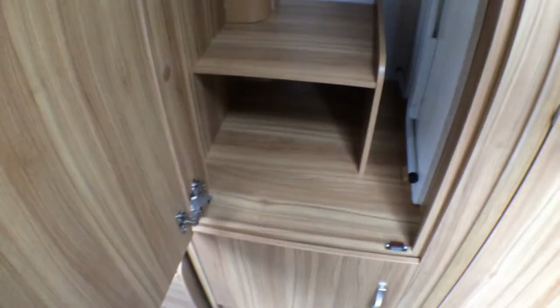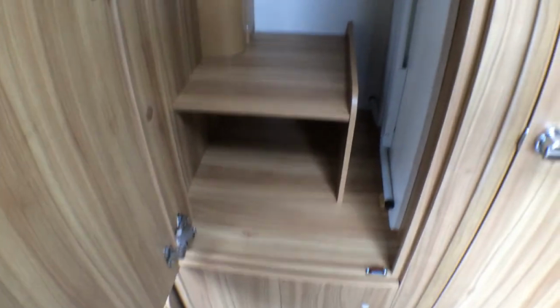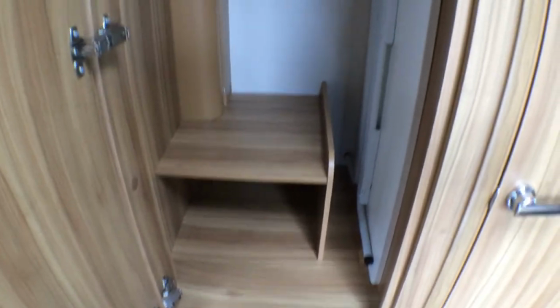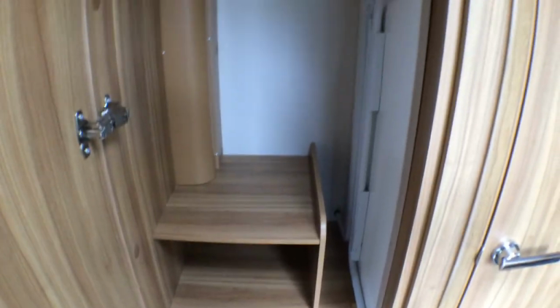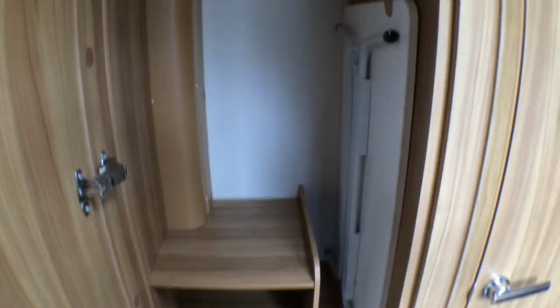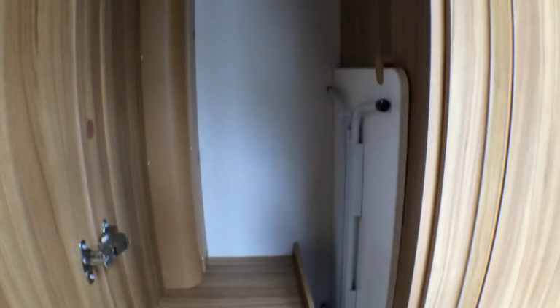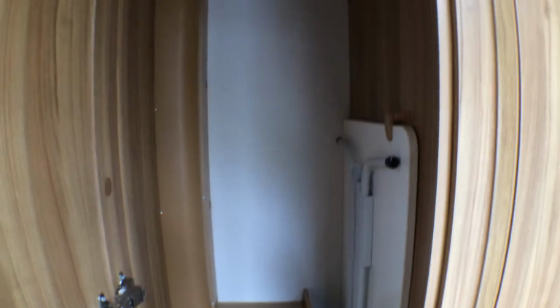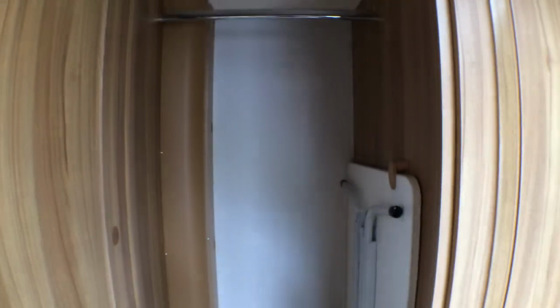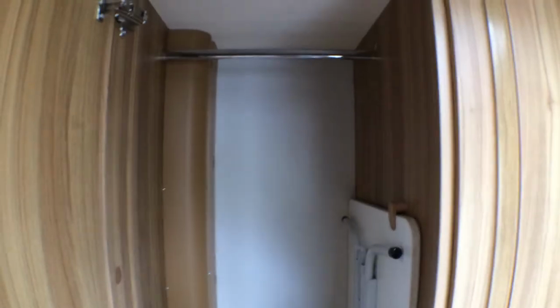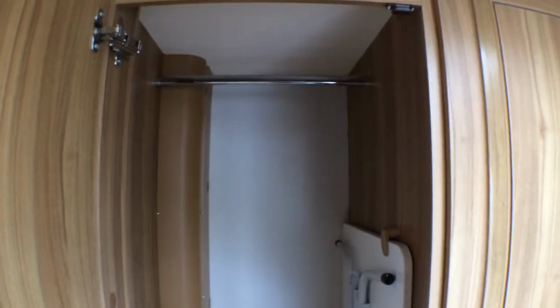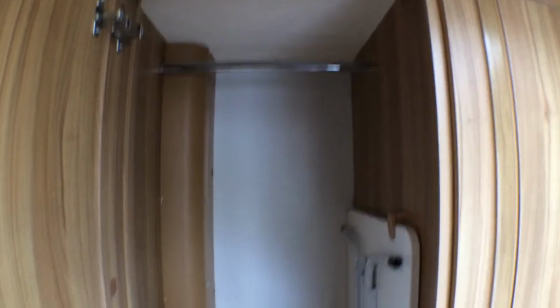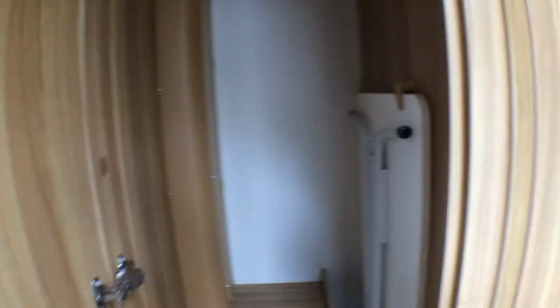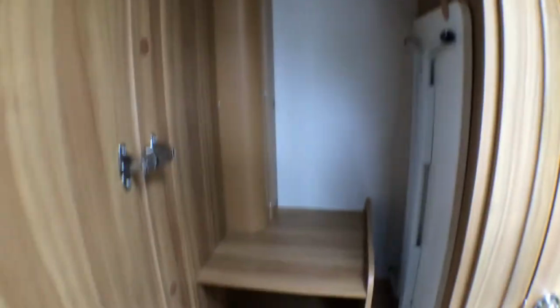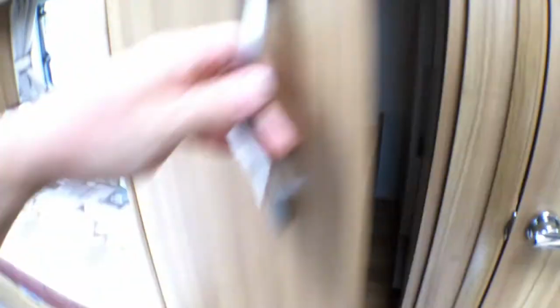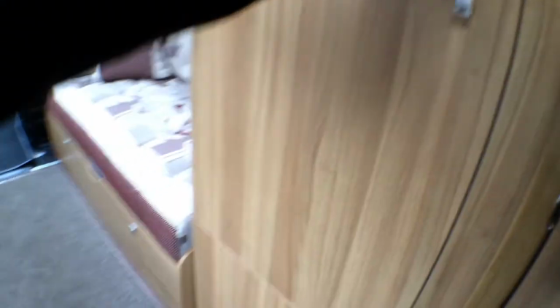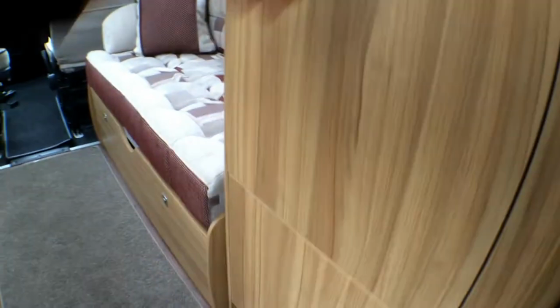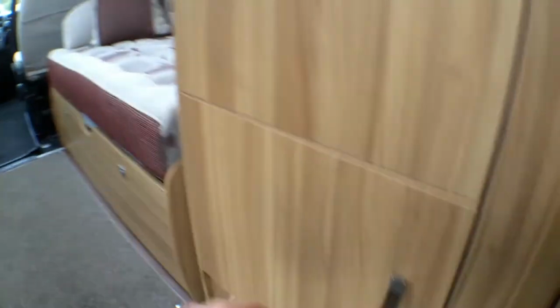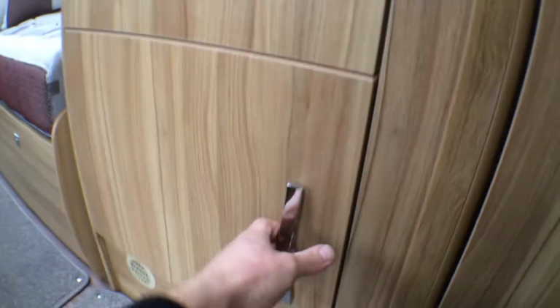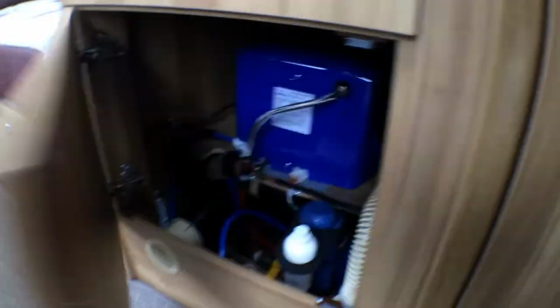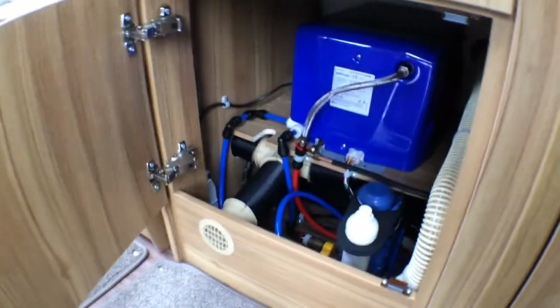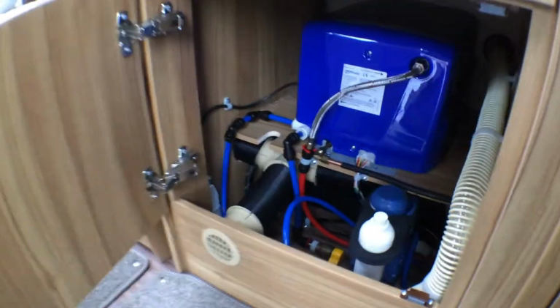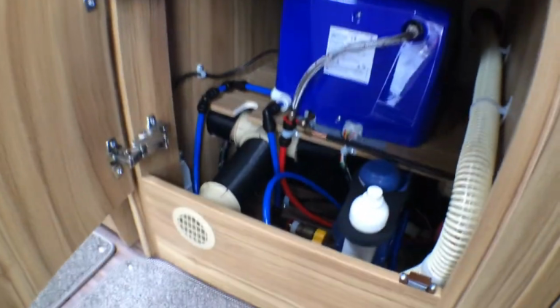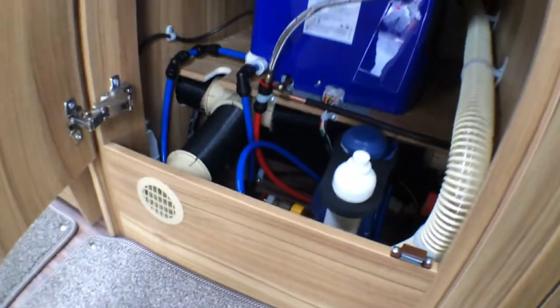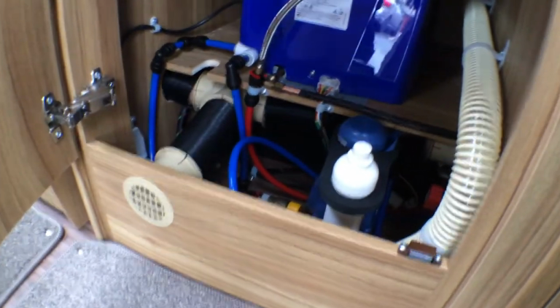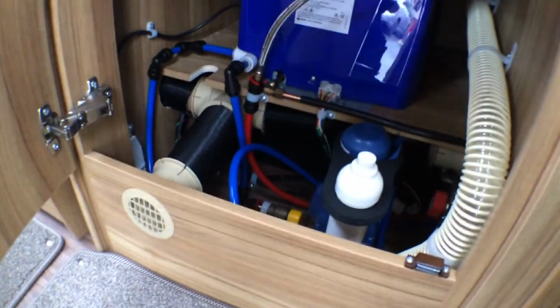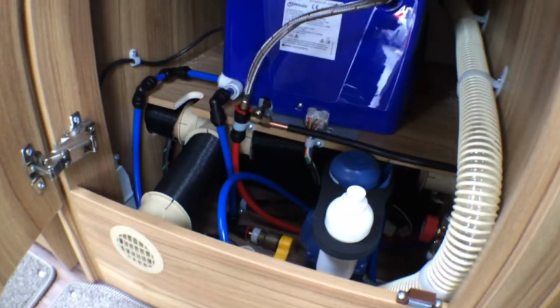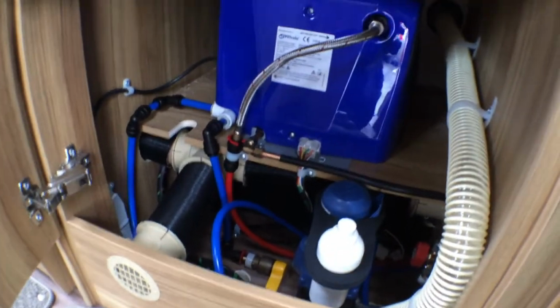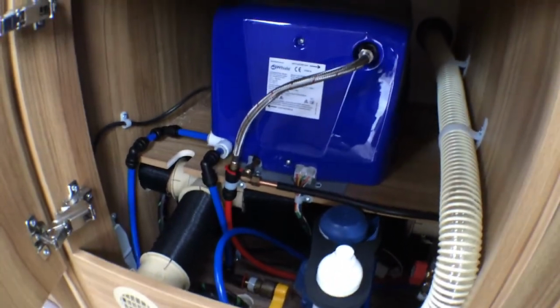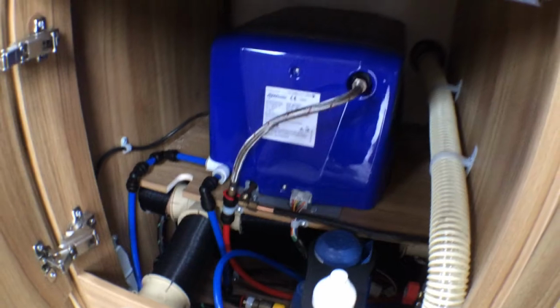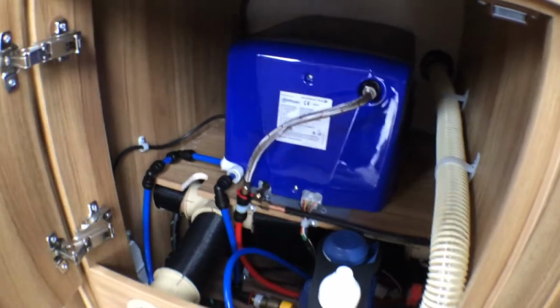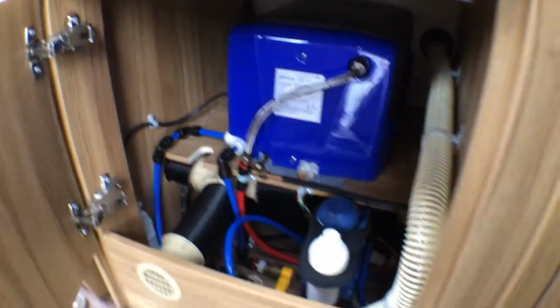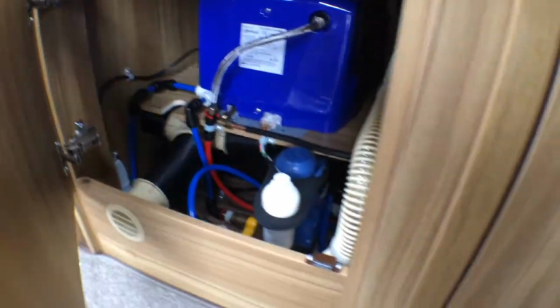Wardrobe space is good and this is also where you store your table. Your water heating and heating system is all contained within this bottom locker.